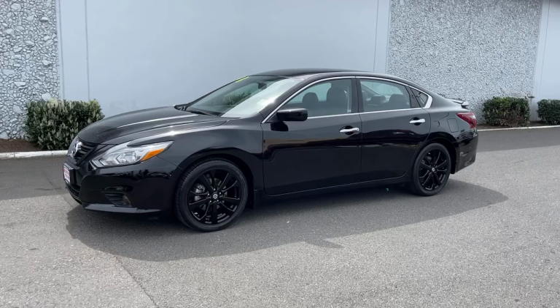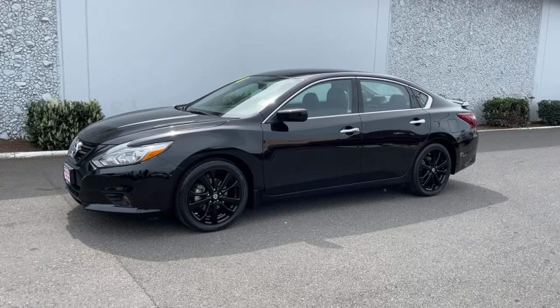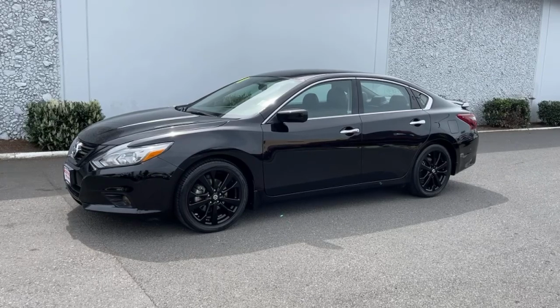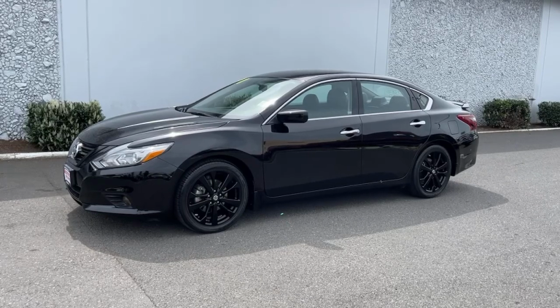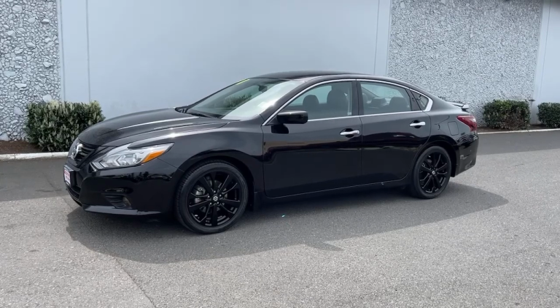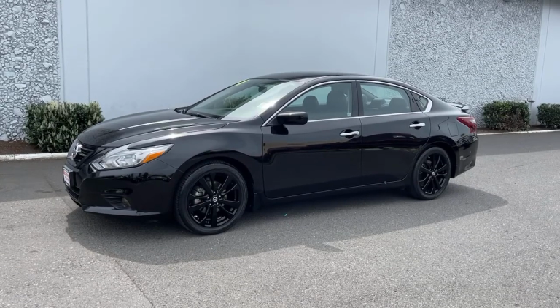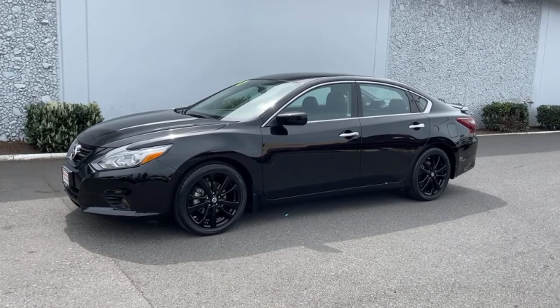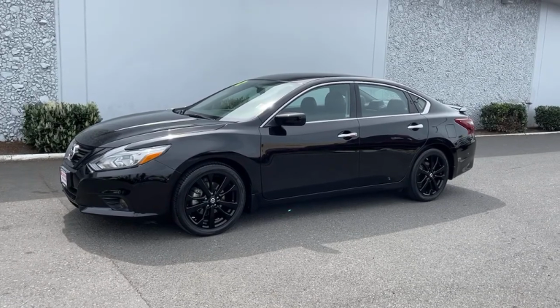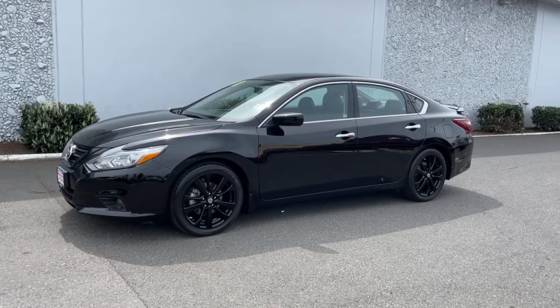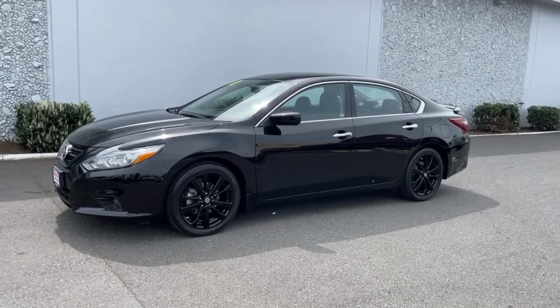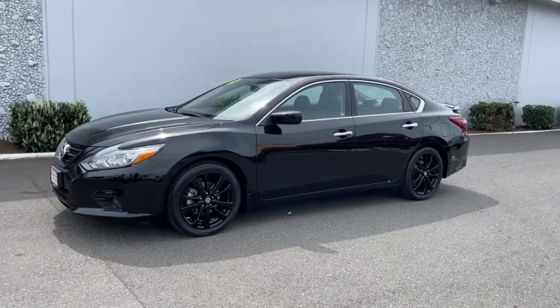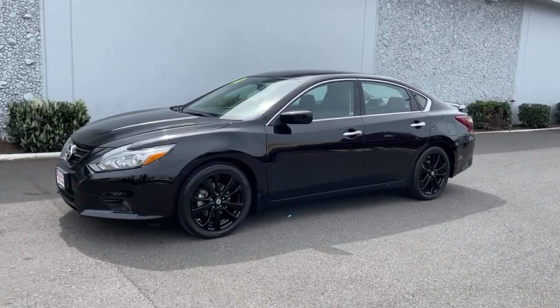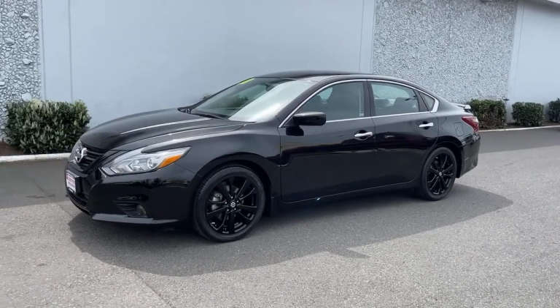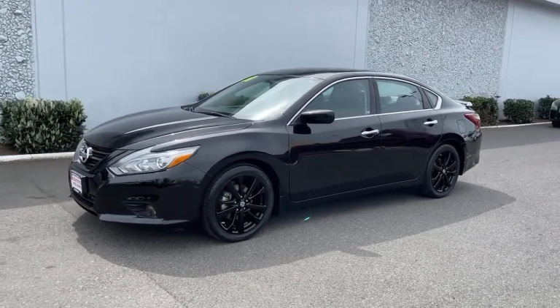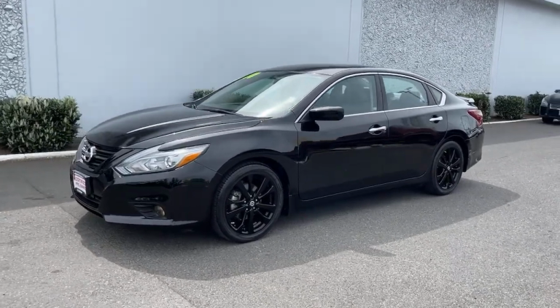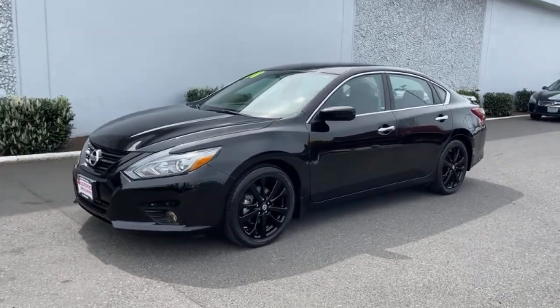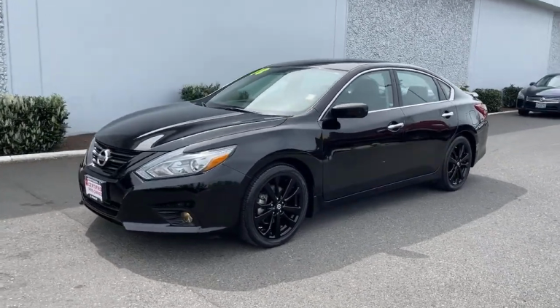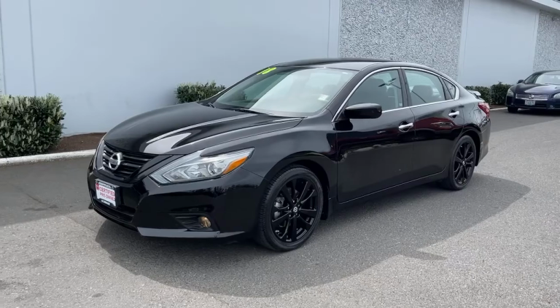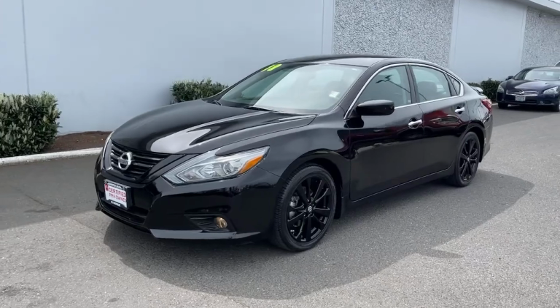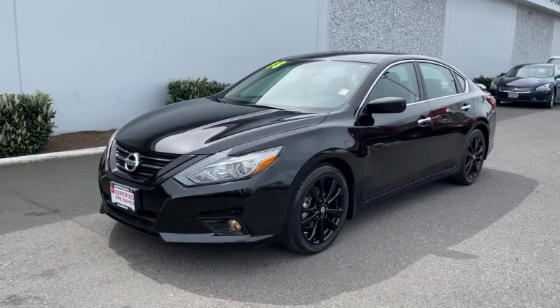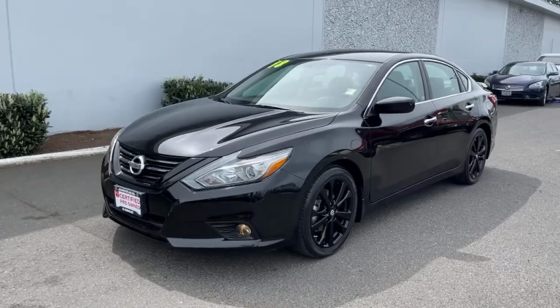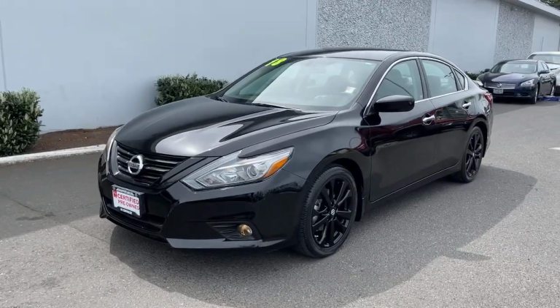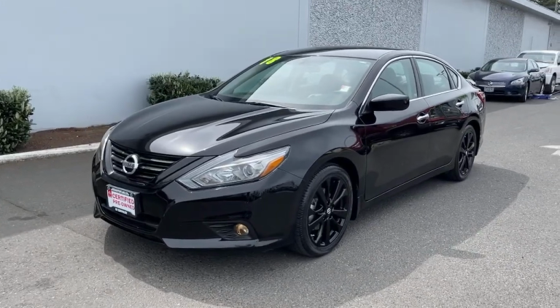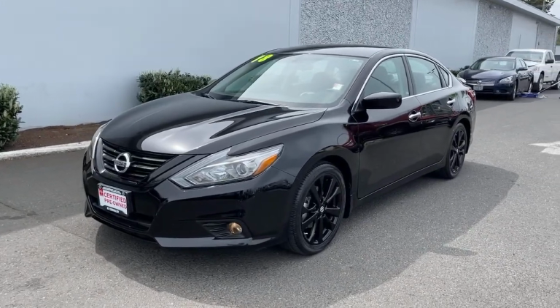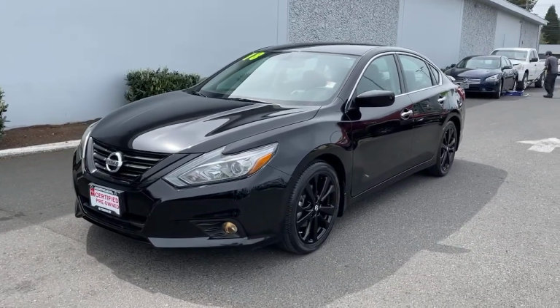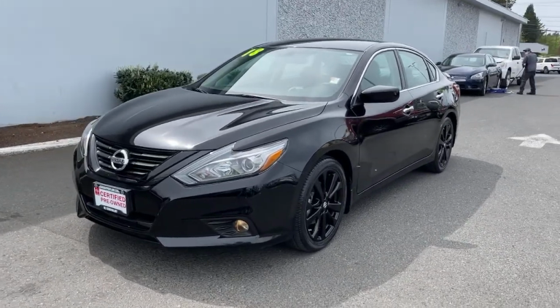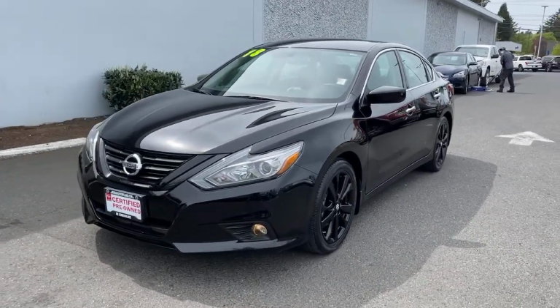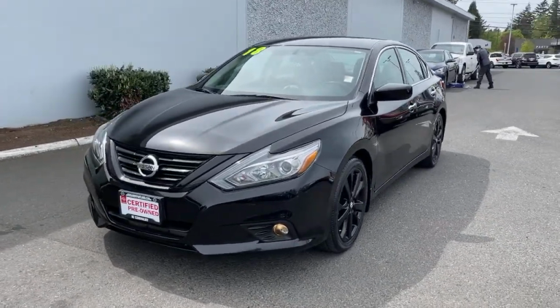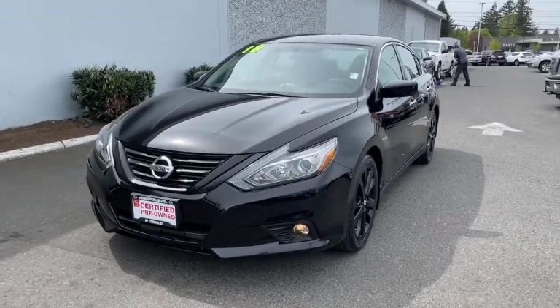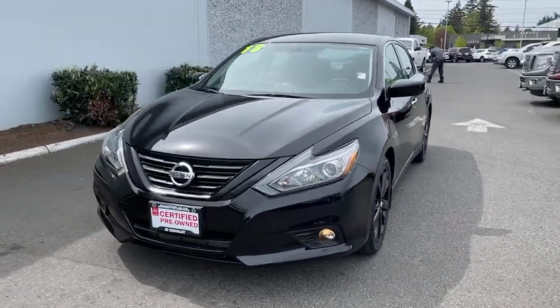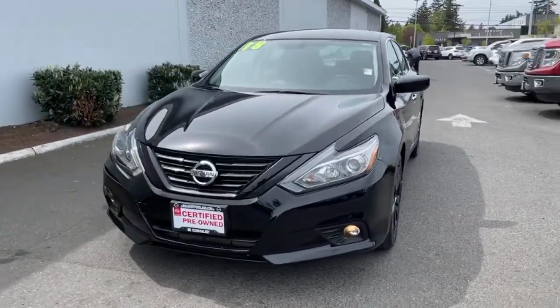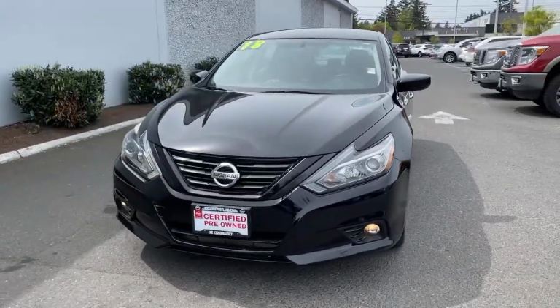Get acquainted with the 2018 Nissan Altima. This vehicle still has fewer than 15,000 miles on the clock, so it won't last long.